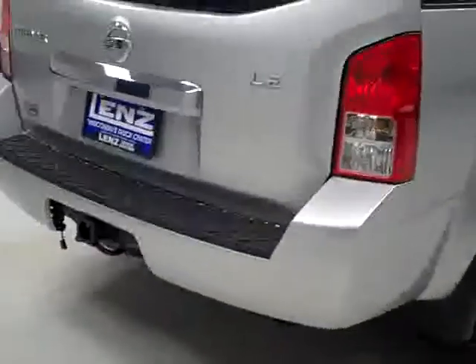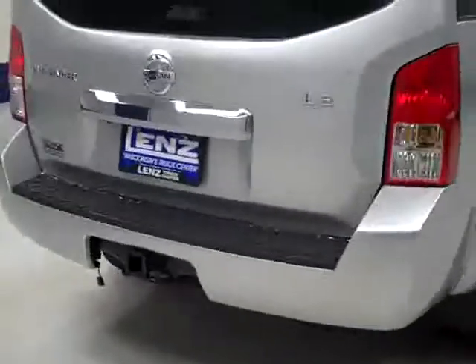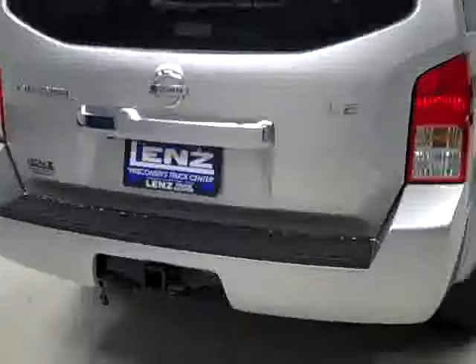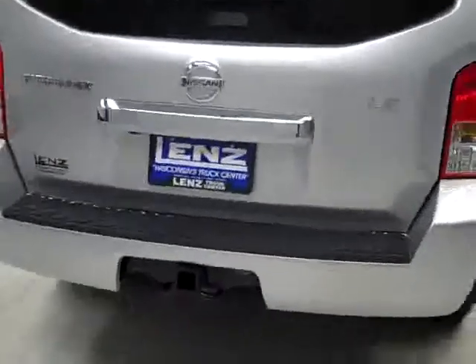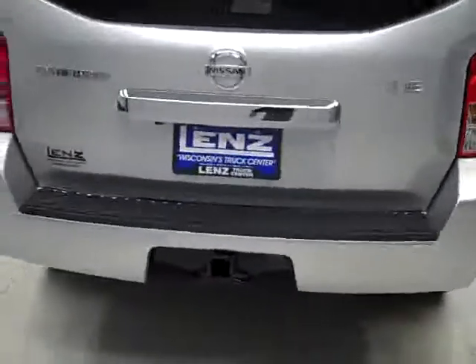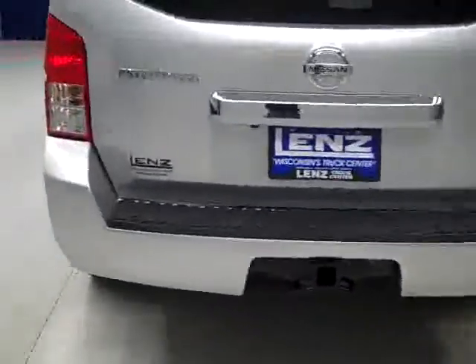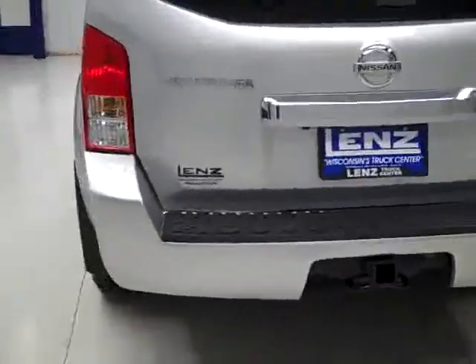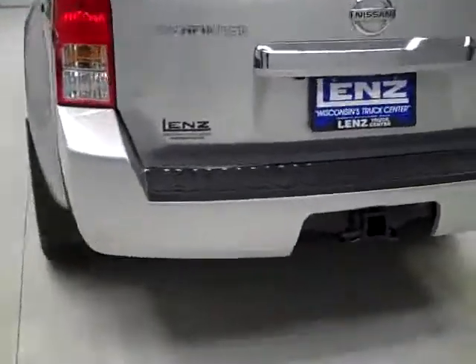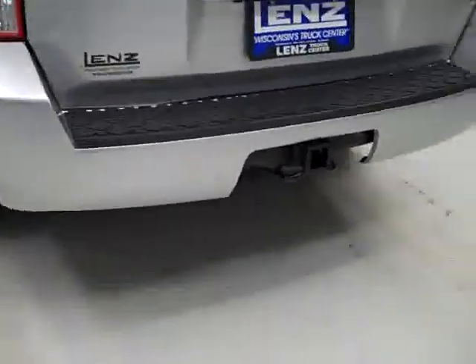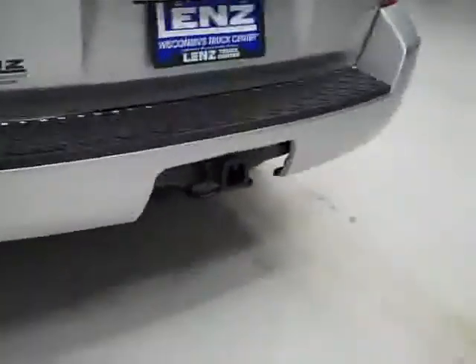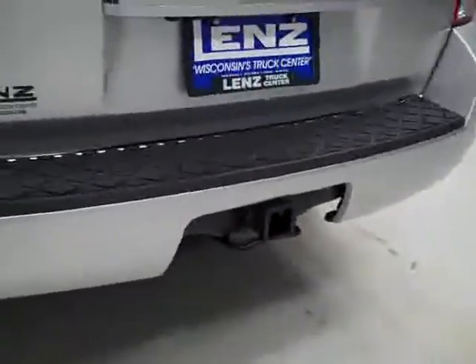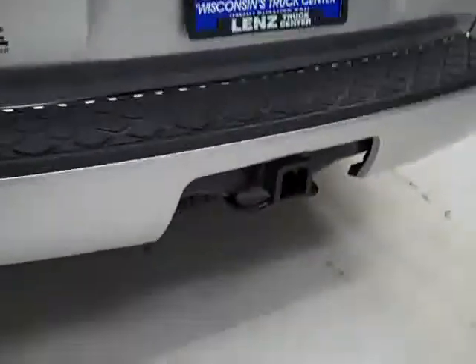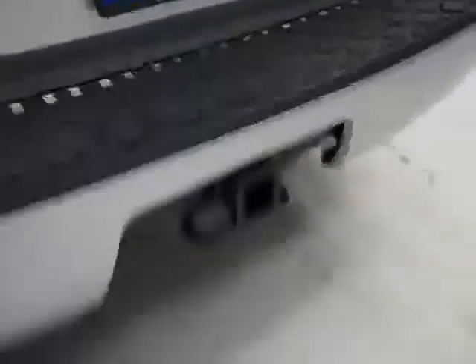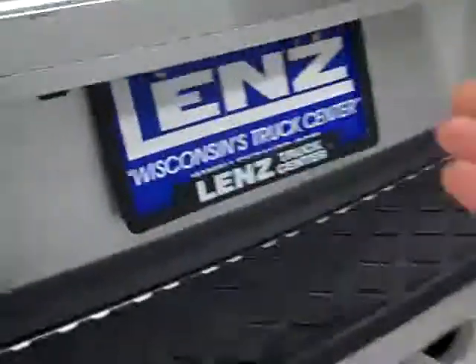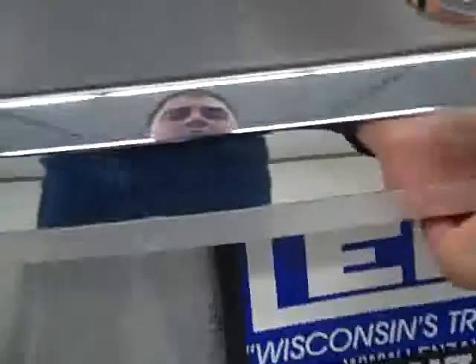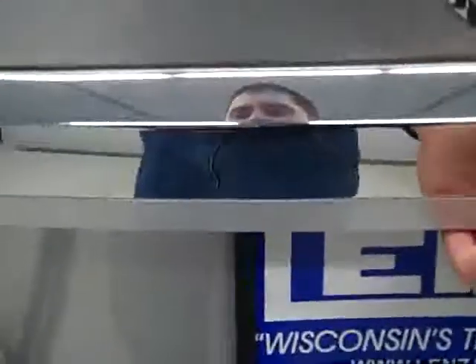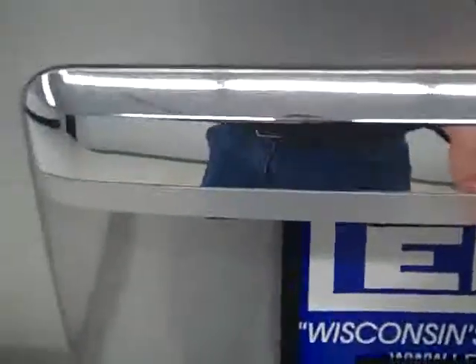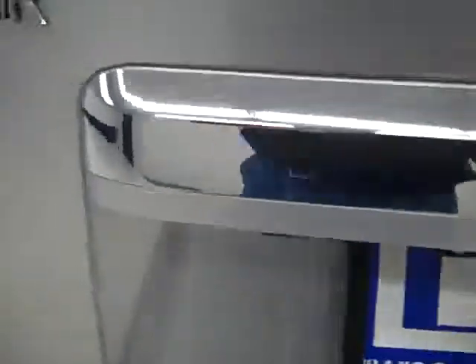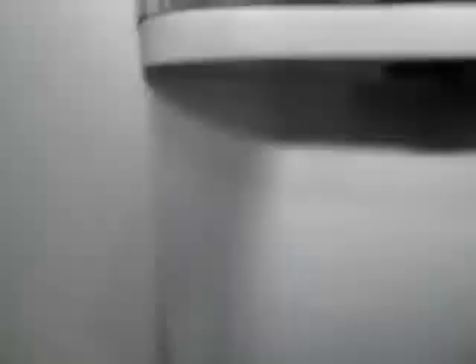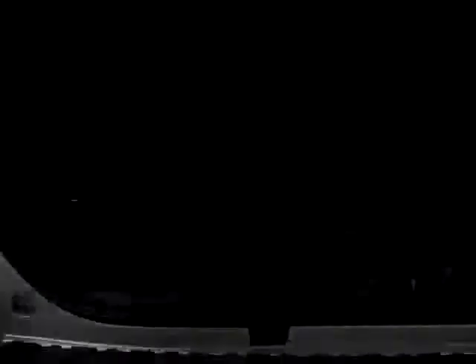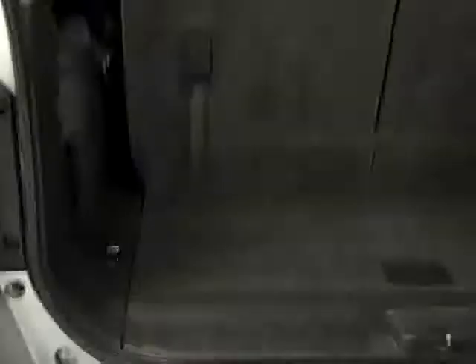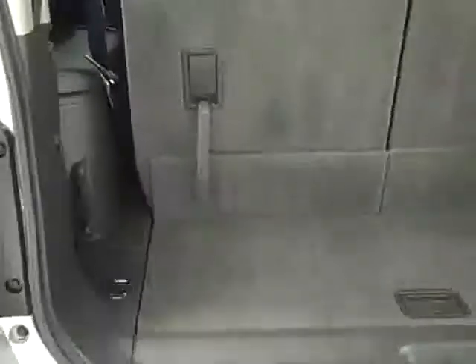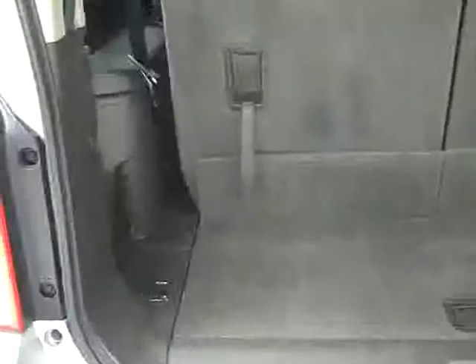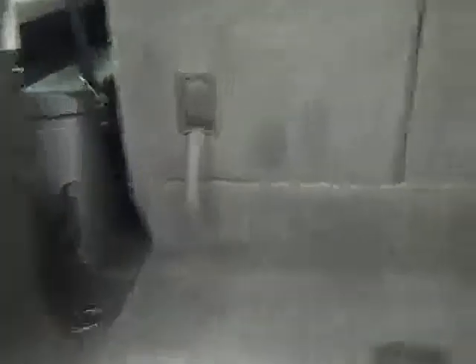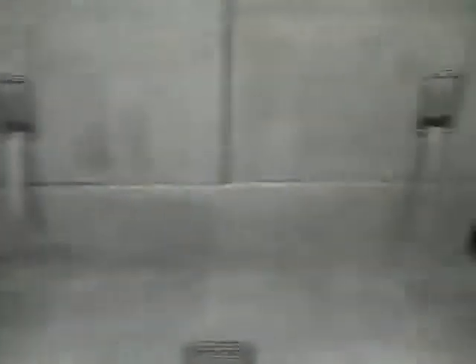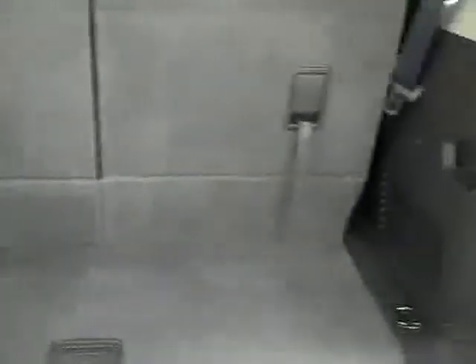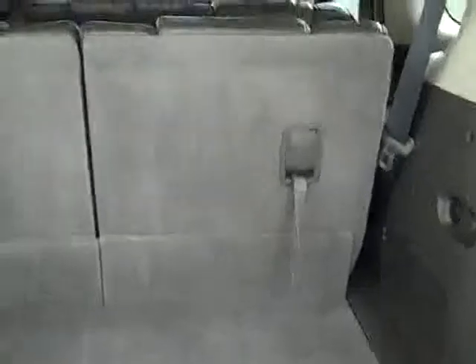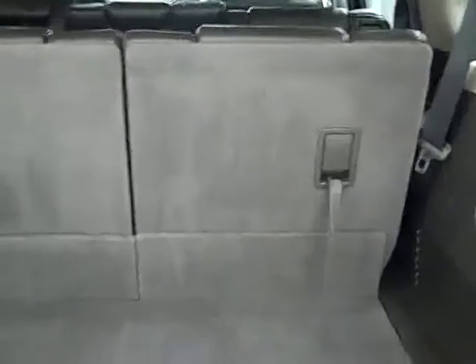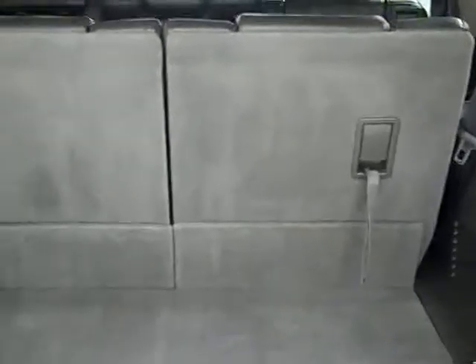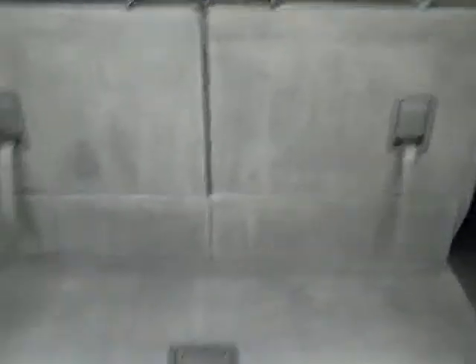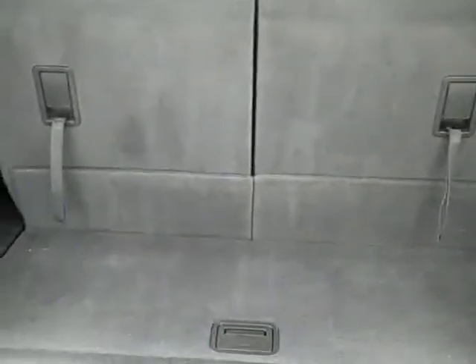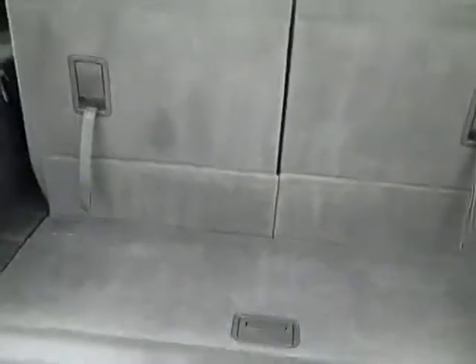Around back, the rear bumper and hatch are also in good shape. There's a hitch and wiring for towing, and we can open up the hatch to reveal the cargo area — very clean, and the seats do fold down for even more room.